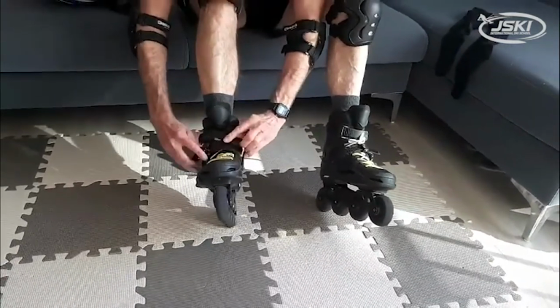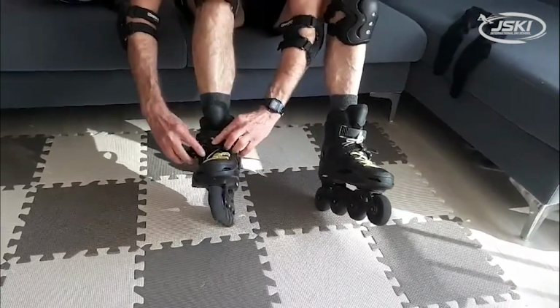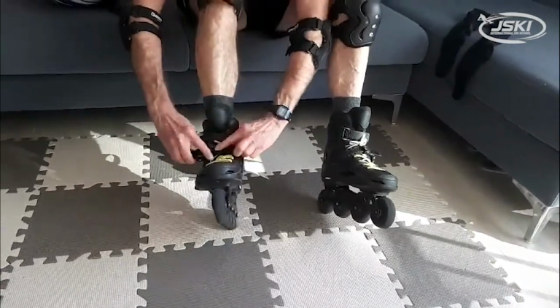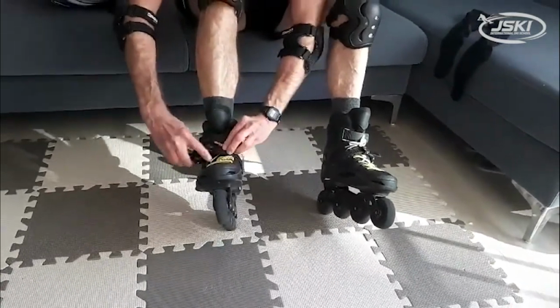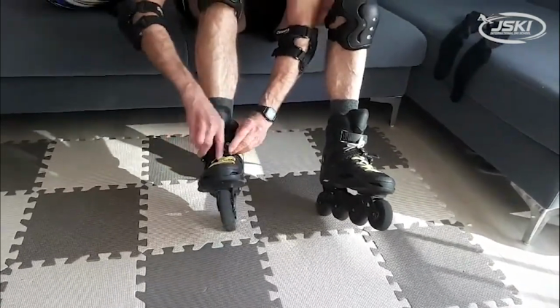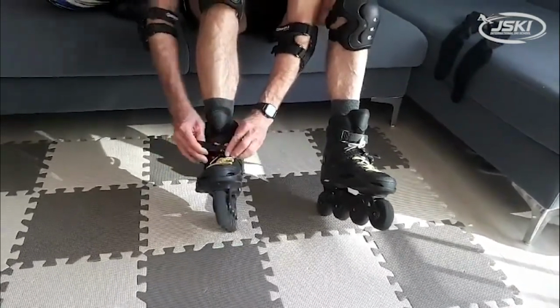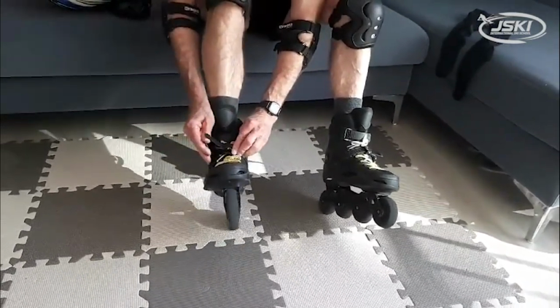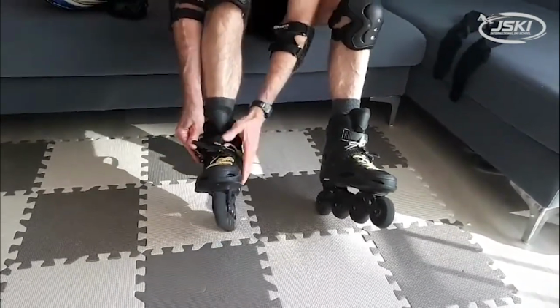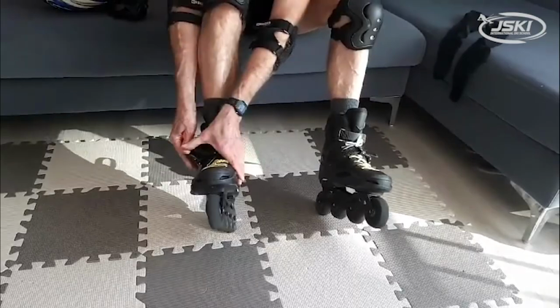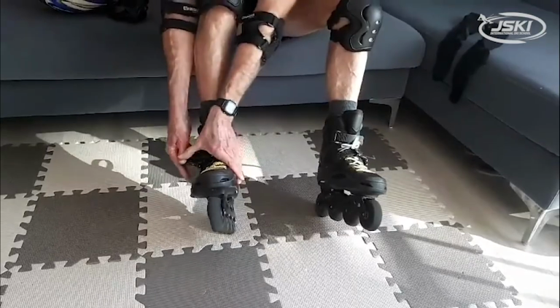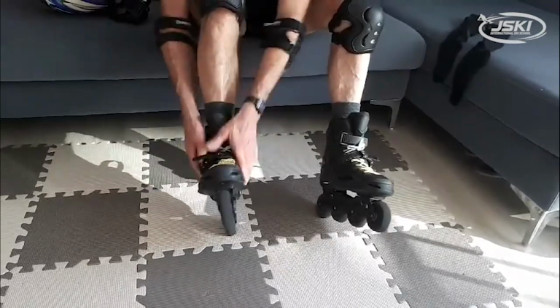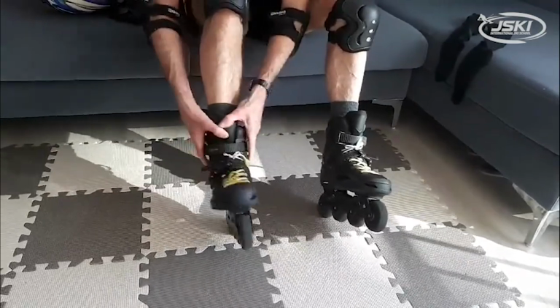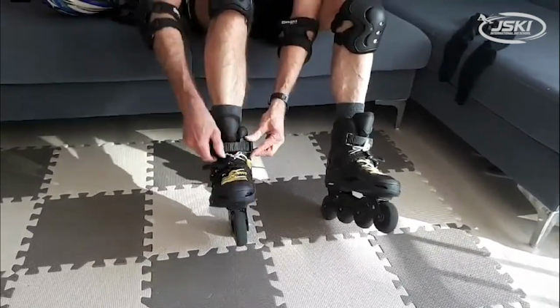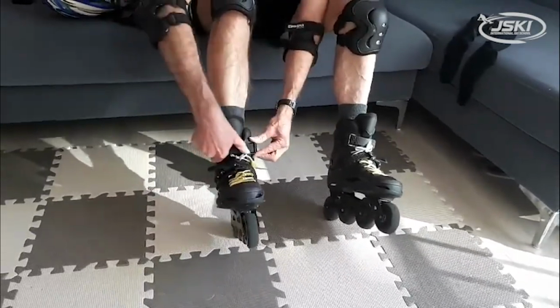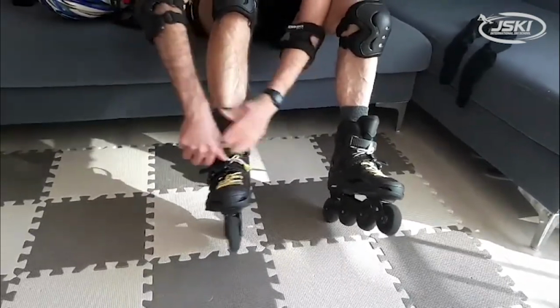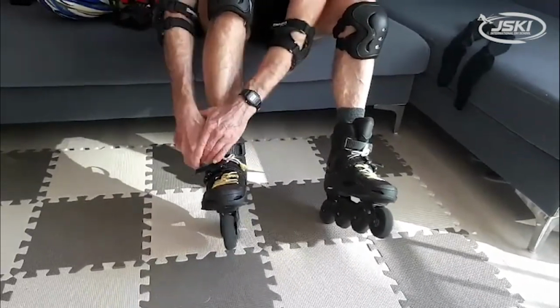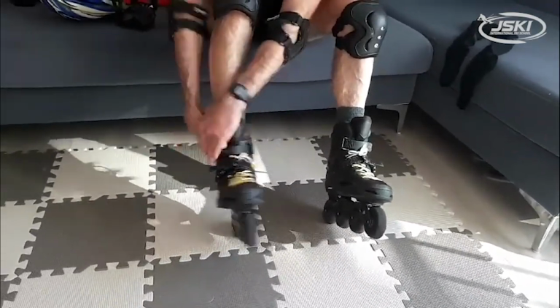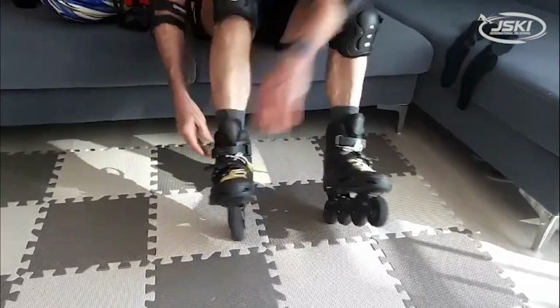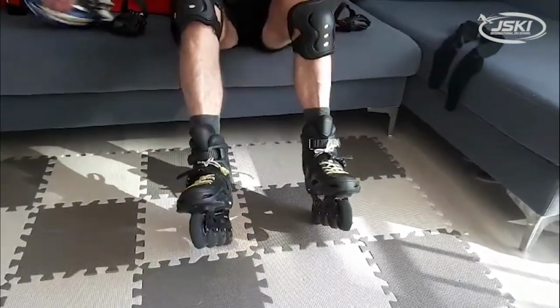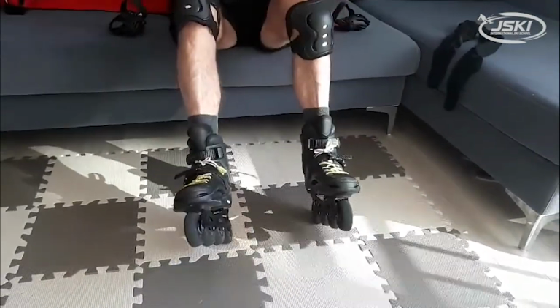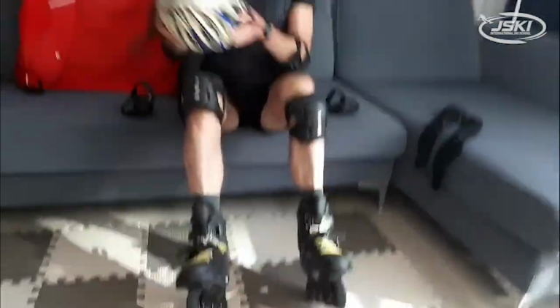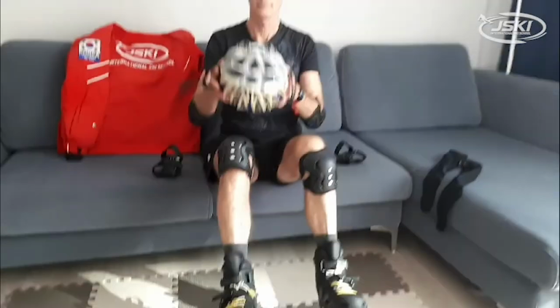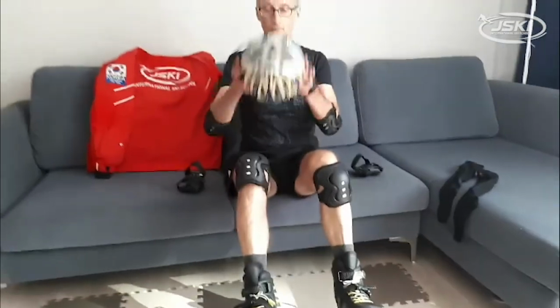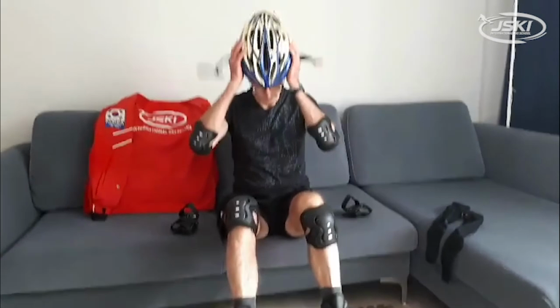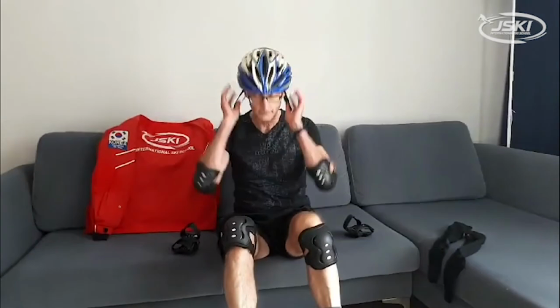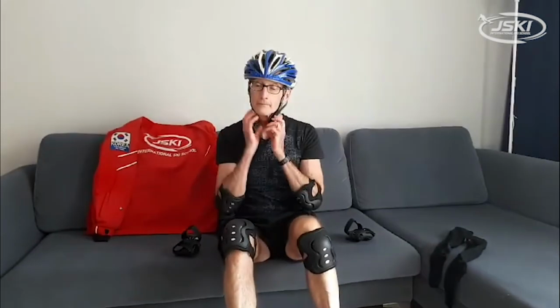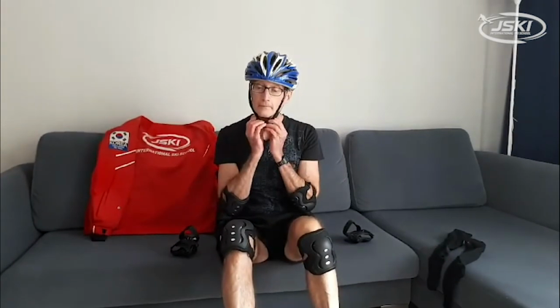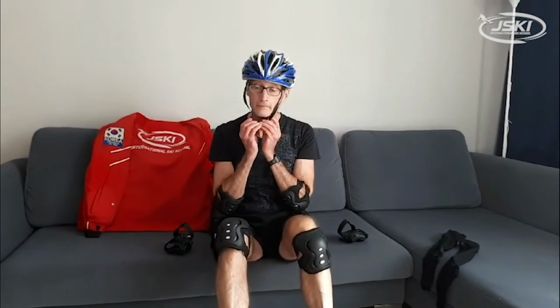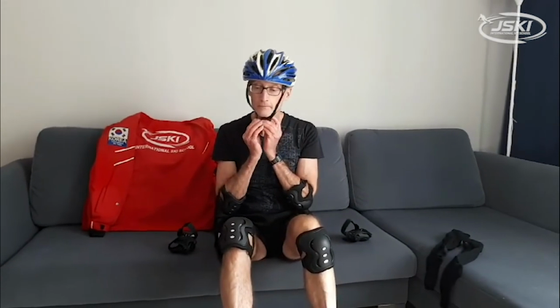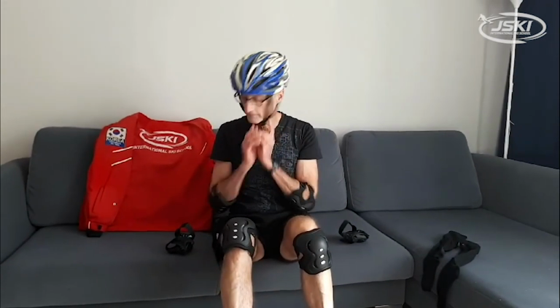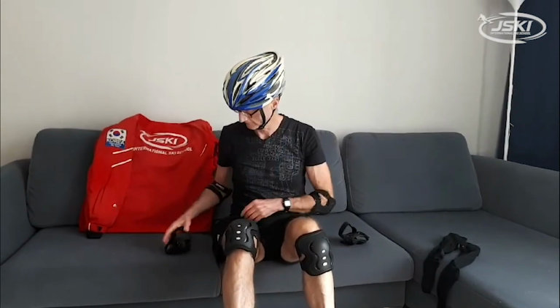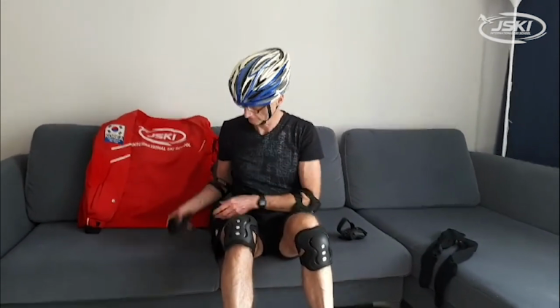When you're skating it's a good idea to use wrist guards, helmet, and pads for safety.